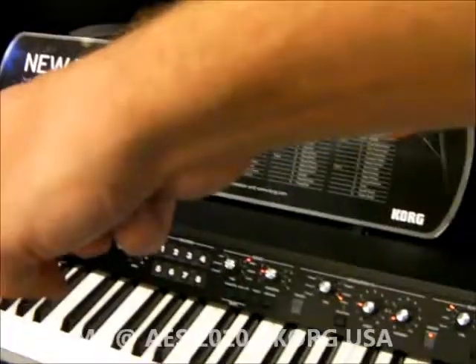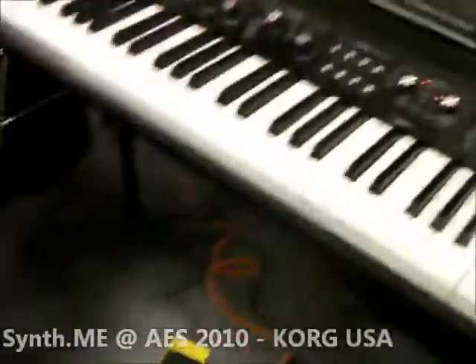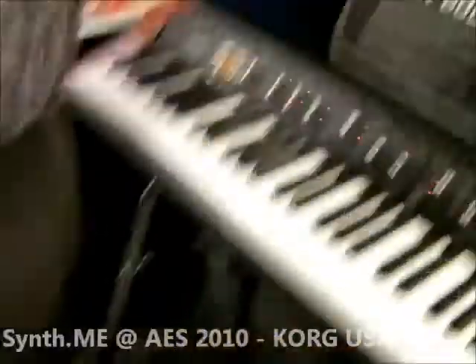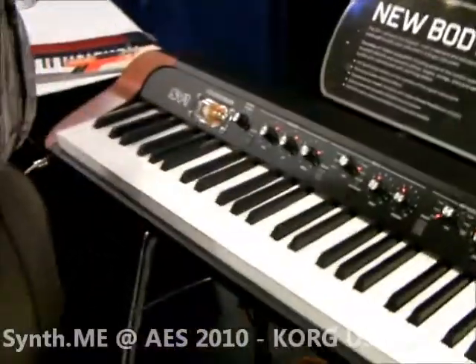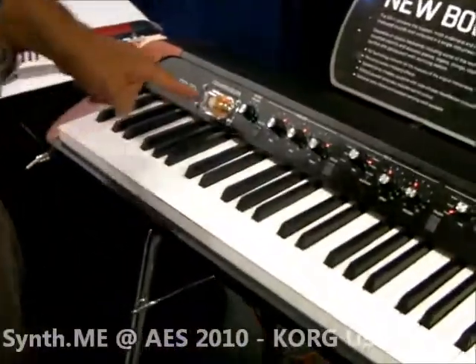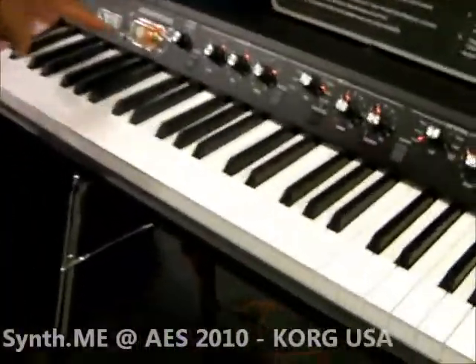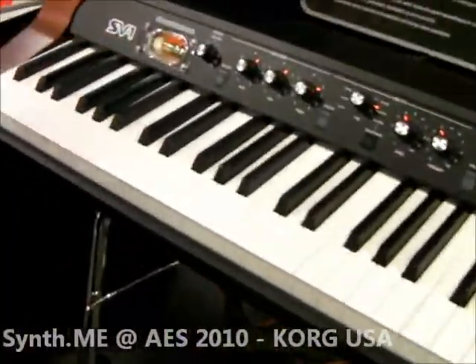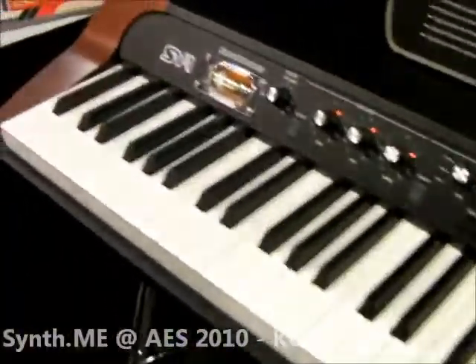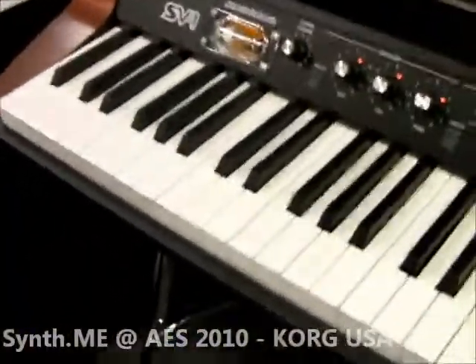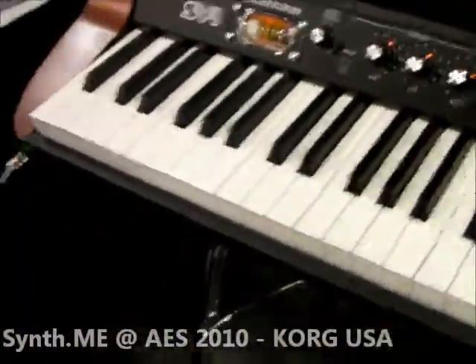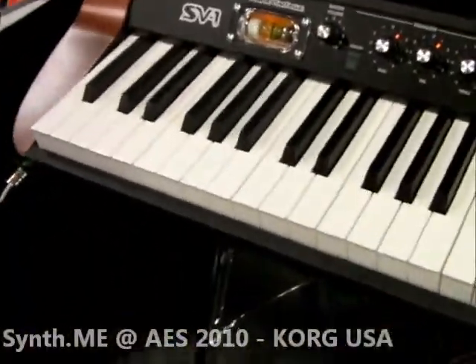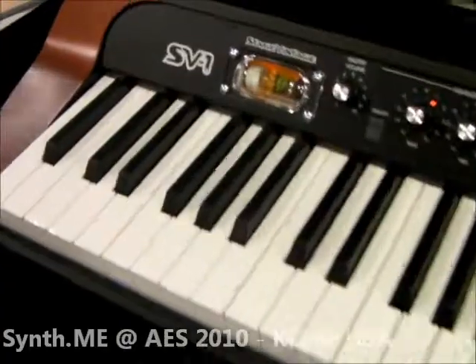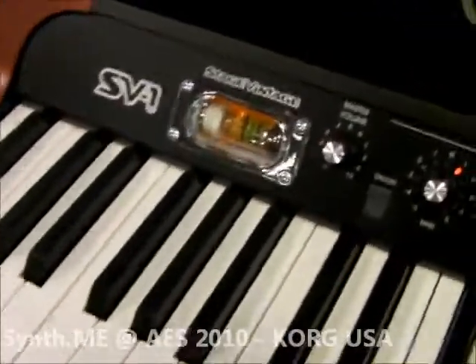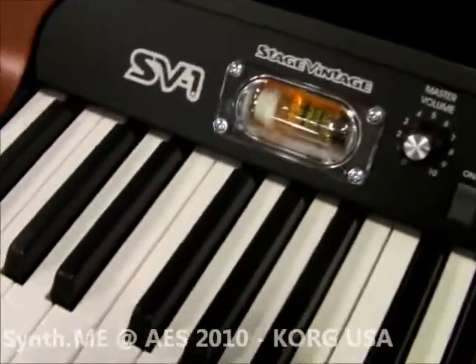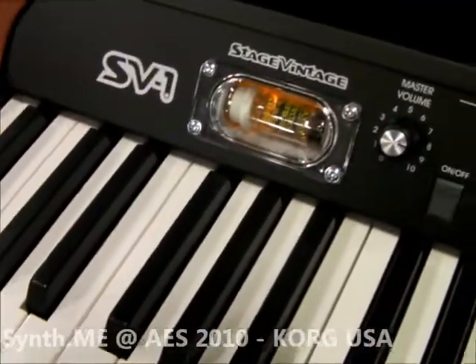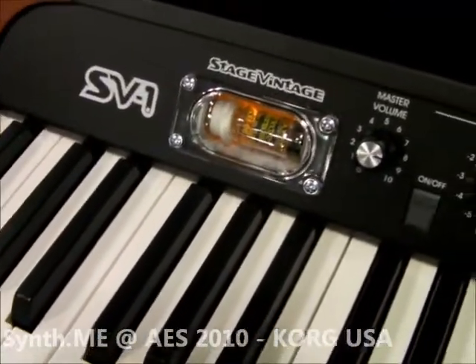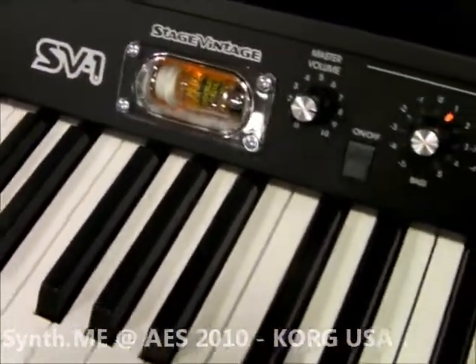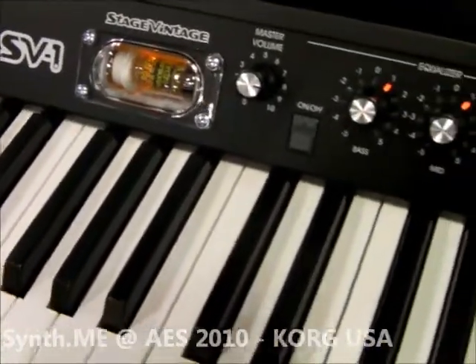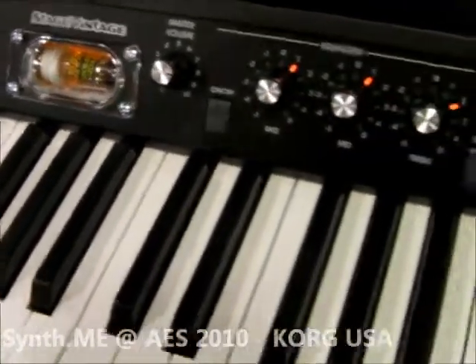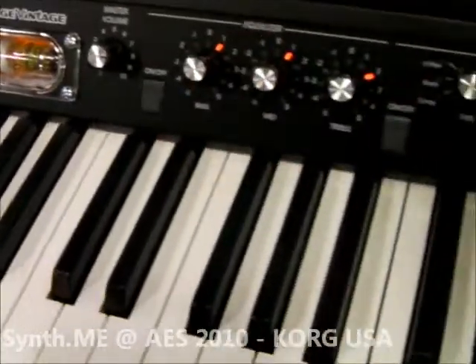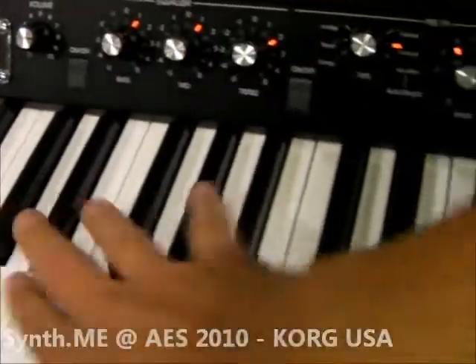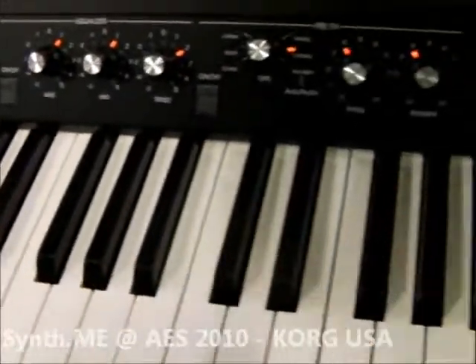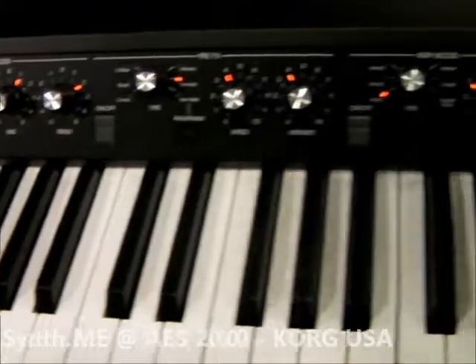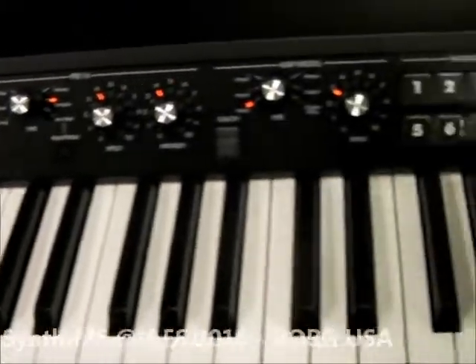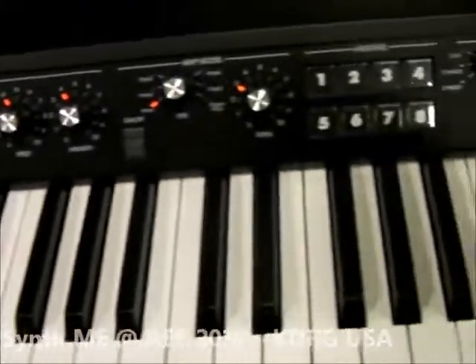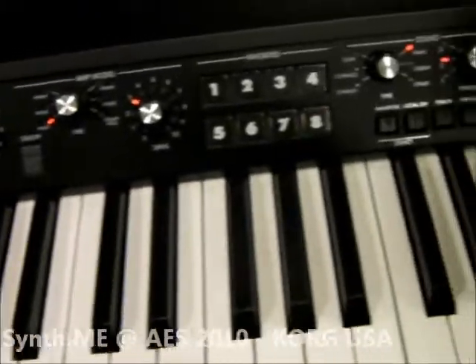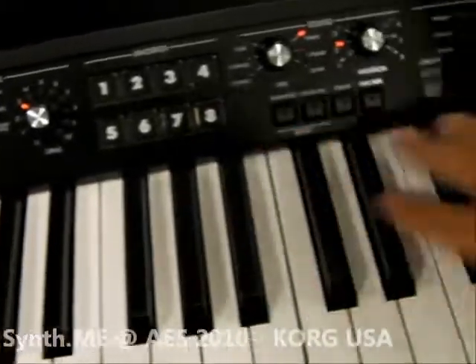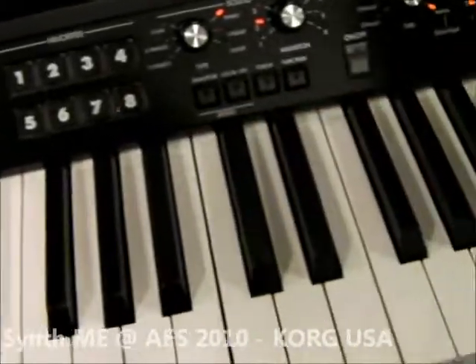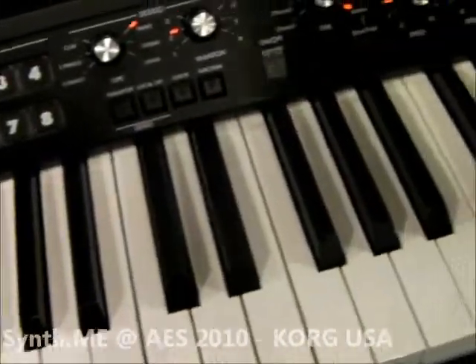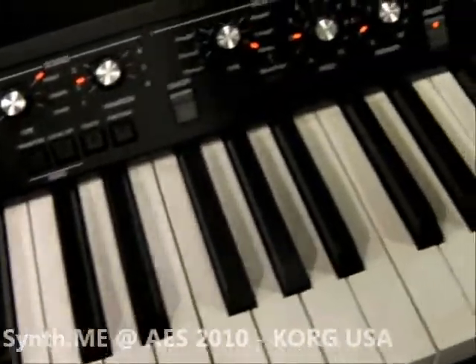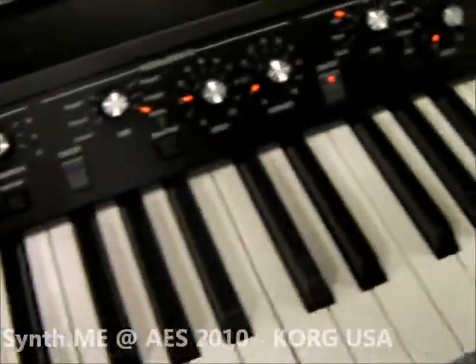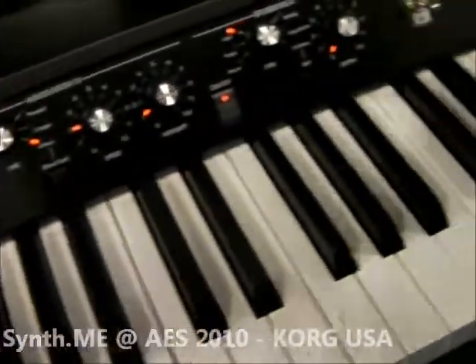Notice the 12AX7 tube over there to give it that classic warm characteristic sound. We've just released a whole new sound set including splits, so you can have bass in your left hand and electric piano in your right hand. I love this keyboard.